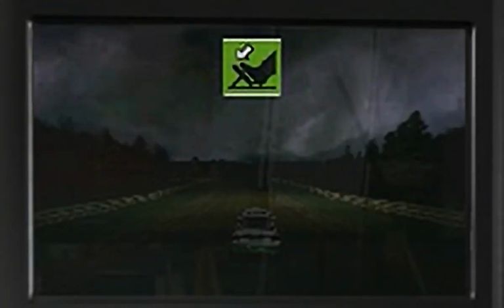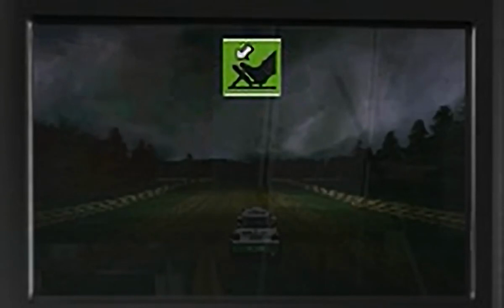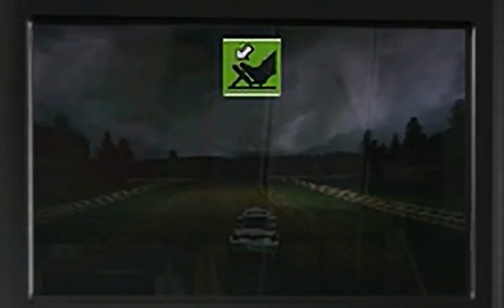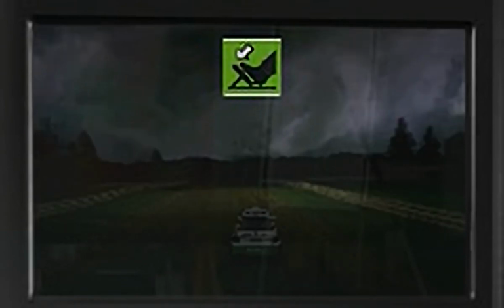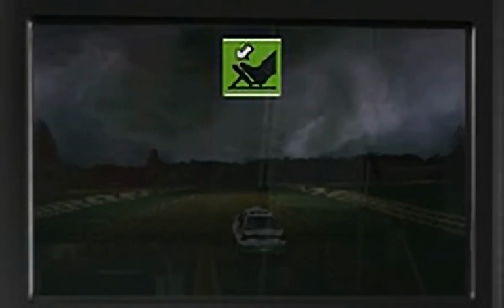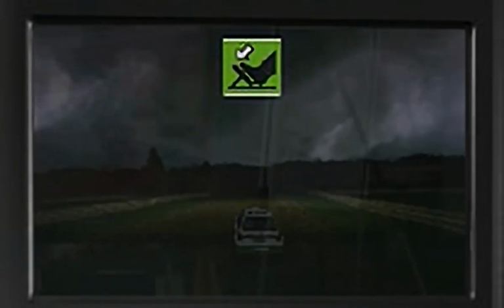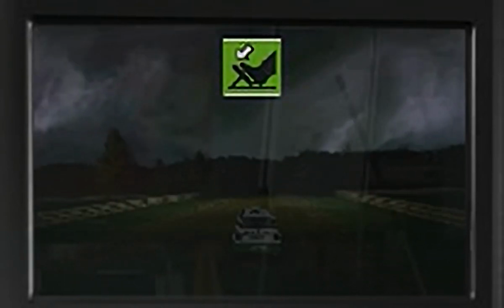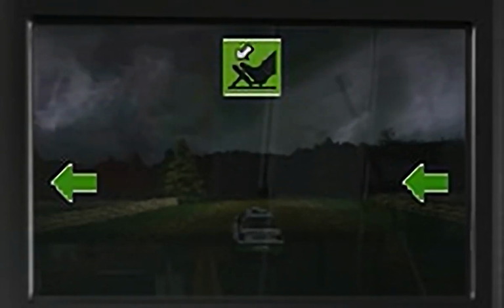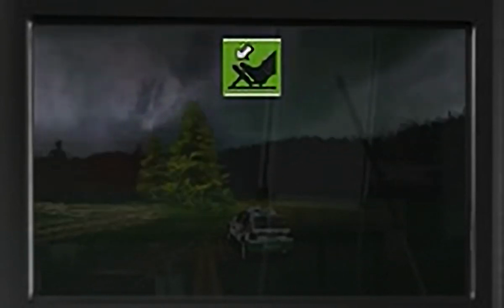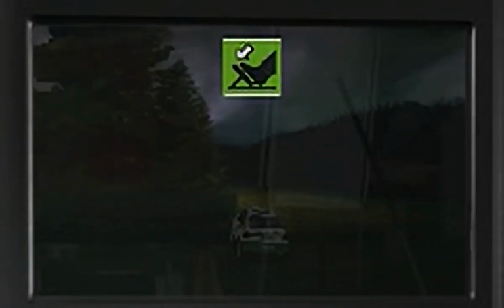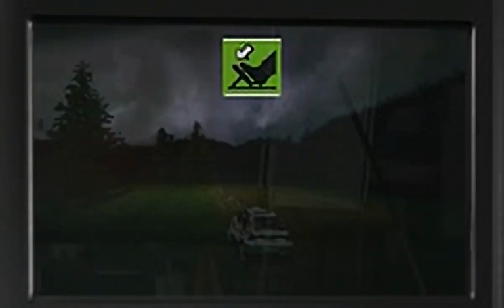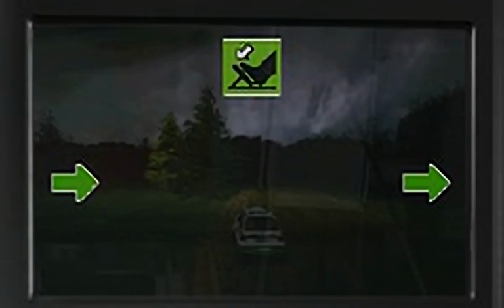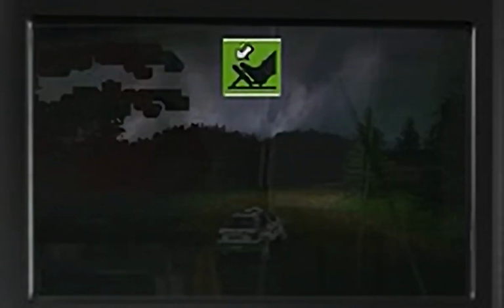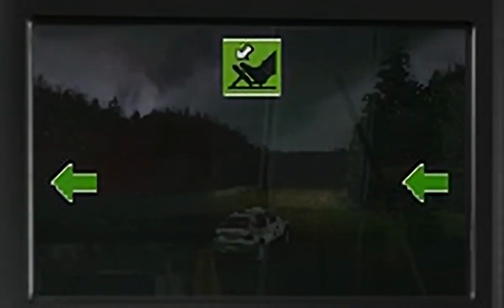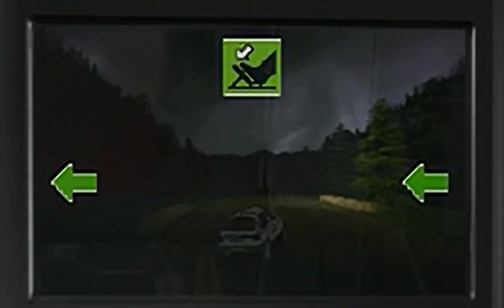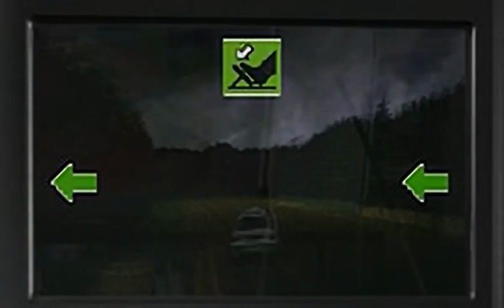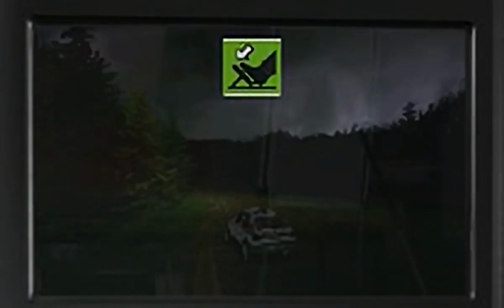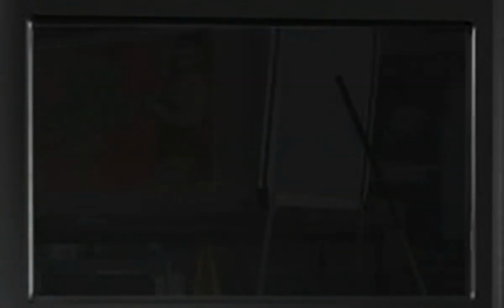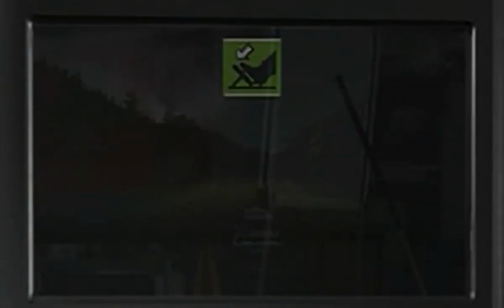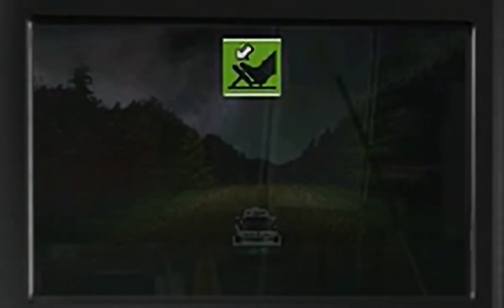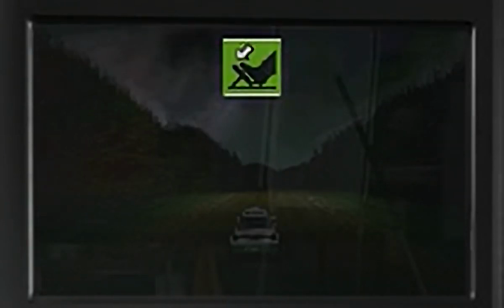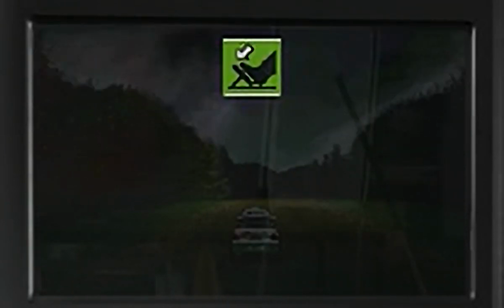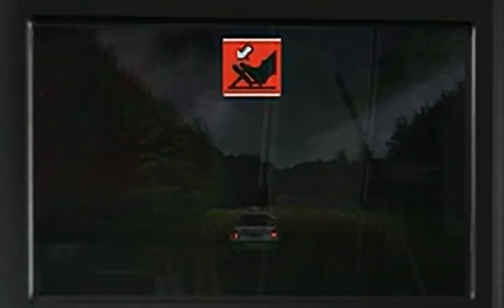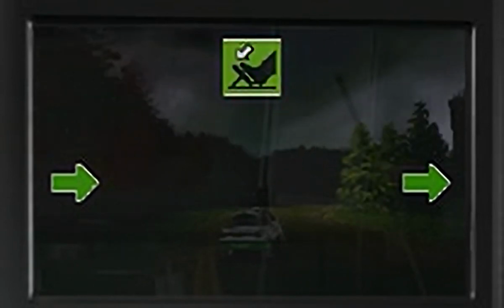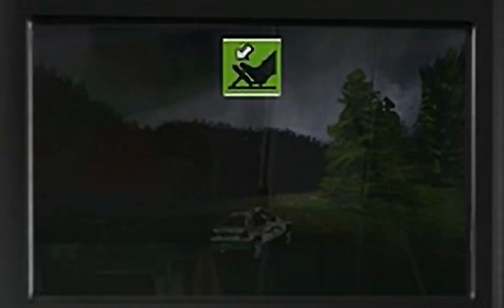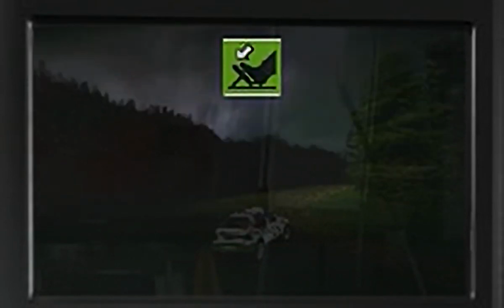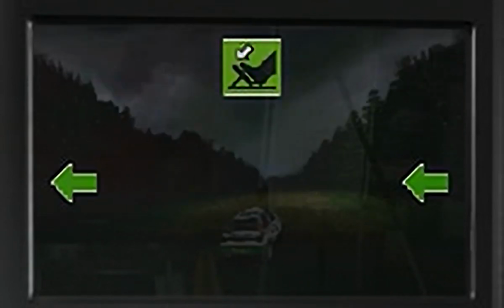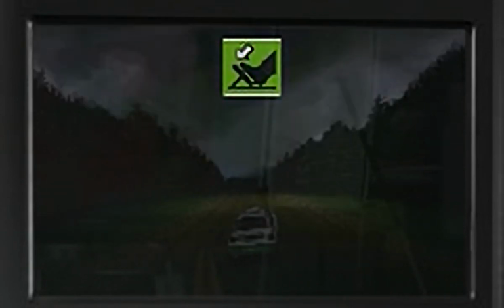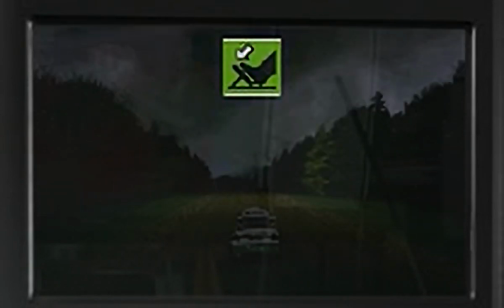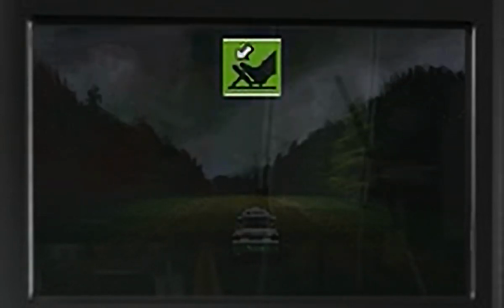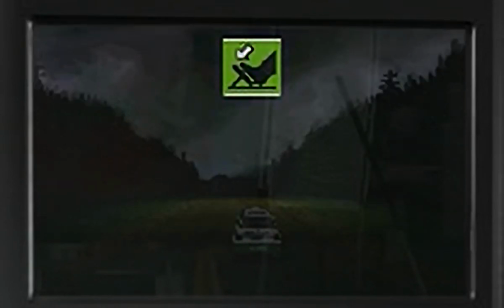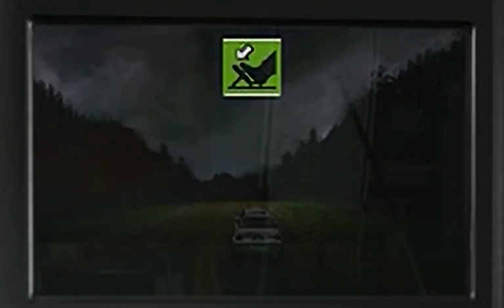Right, here we are then. This is as close as you'll get to the real thing. The mechanics are waiting for your instruction on your car setup, so let's get started. Time is all that matters on the stage, but I shall also give points on how well you set up the car.